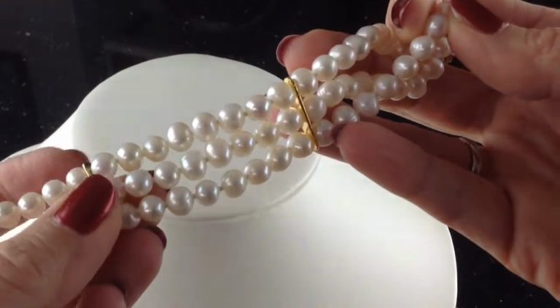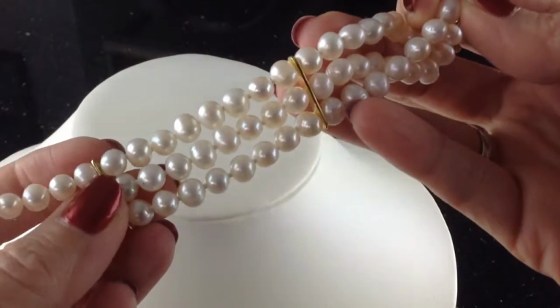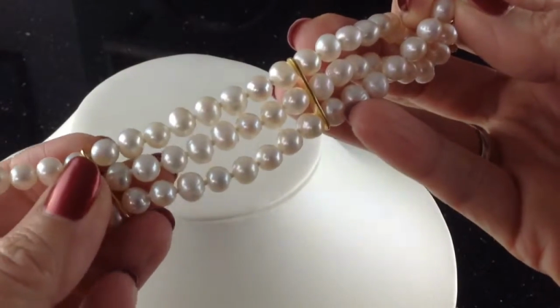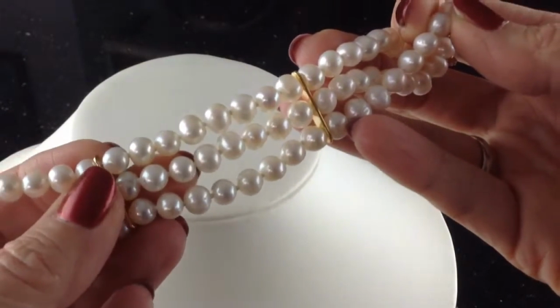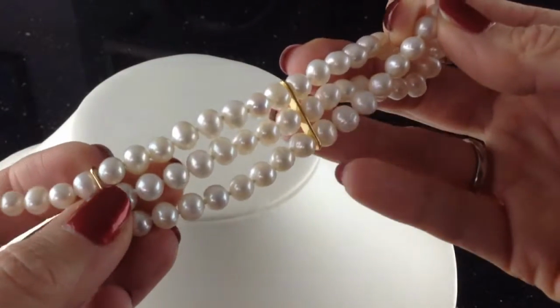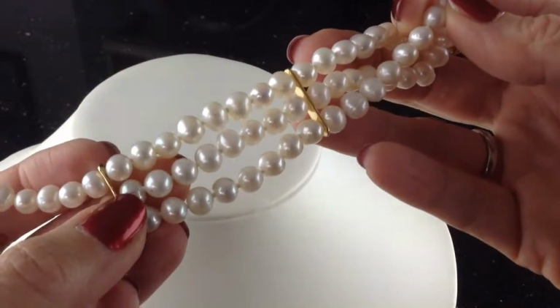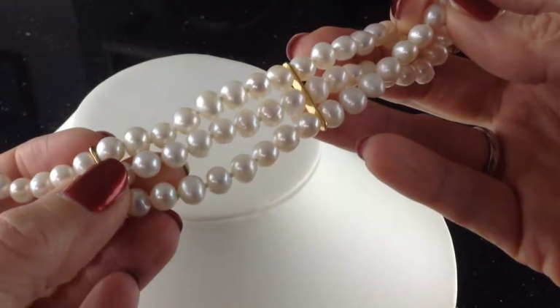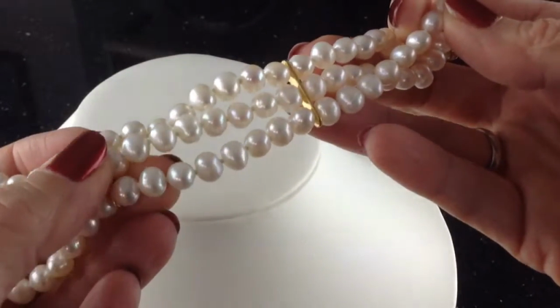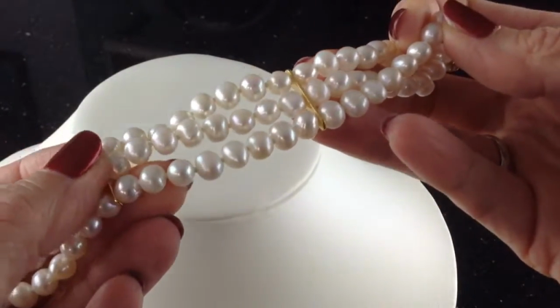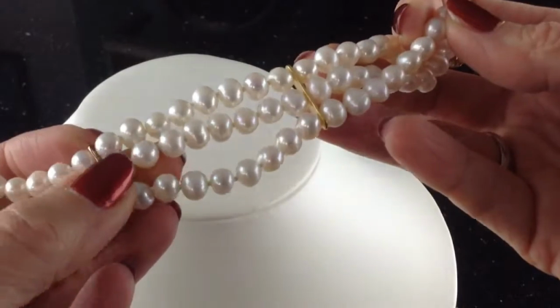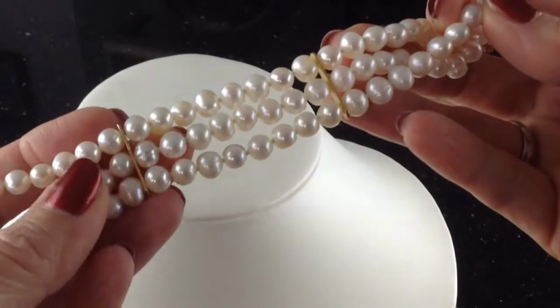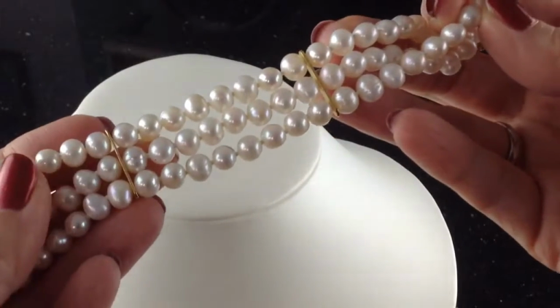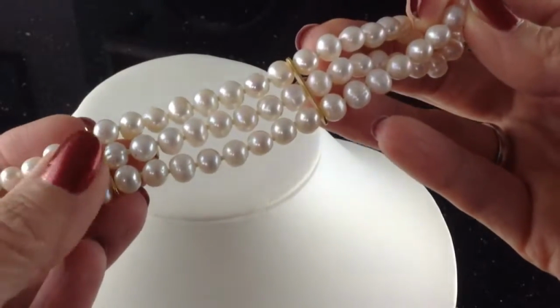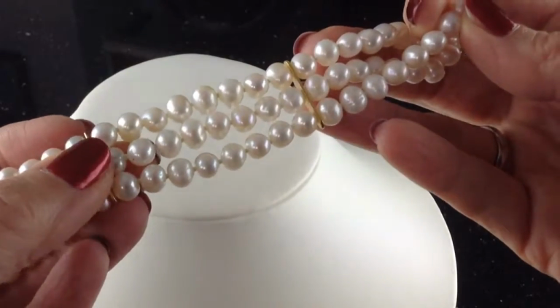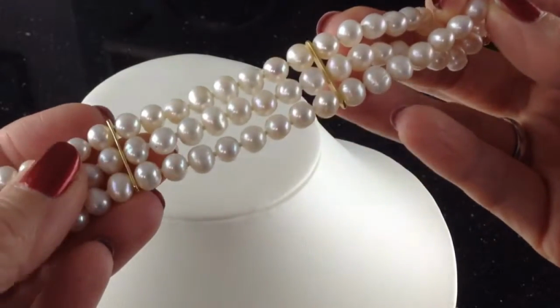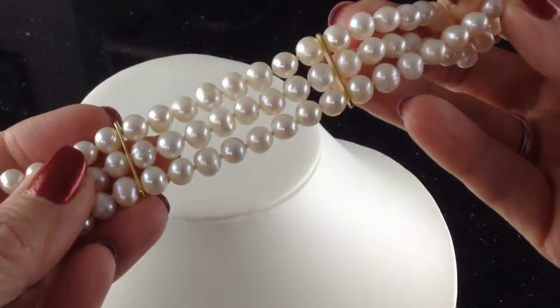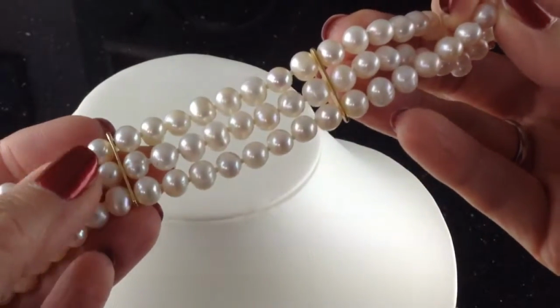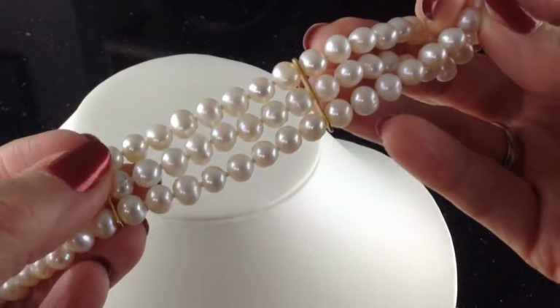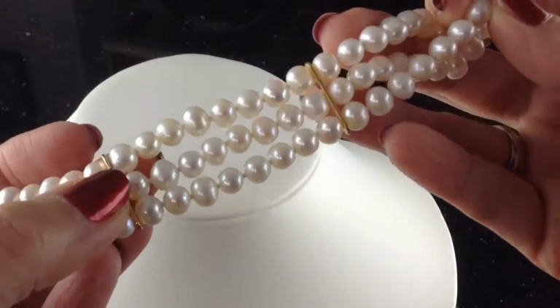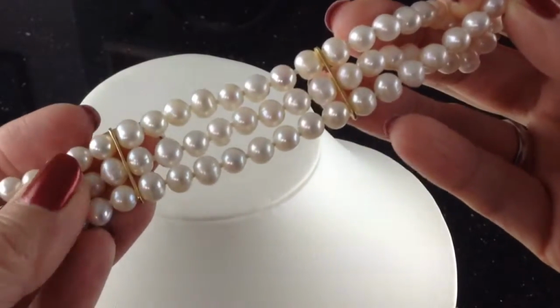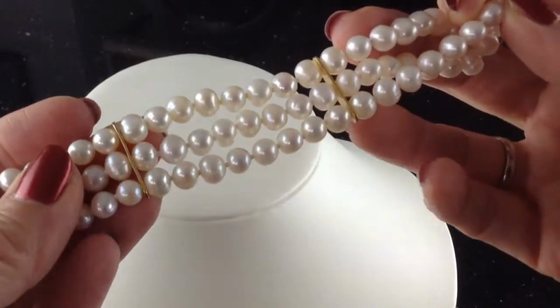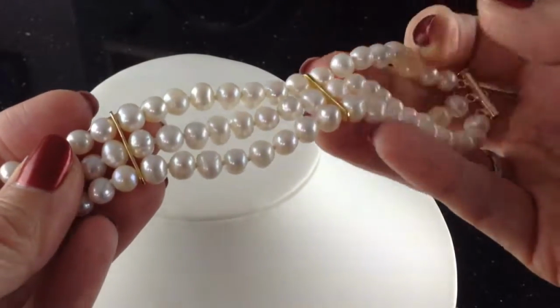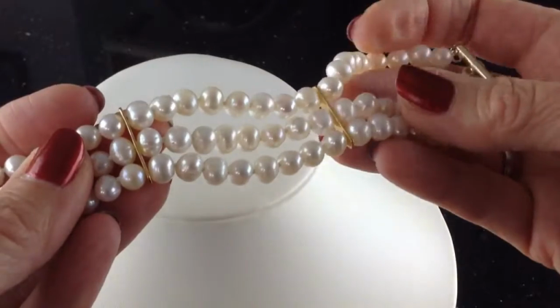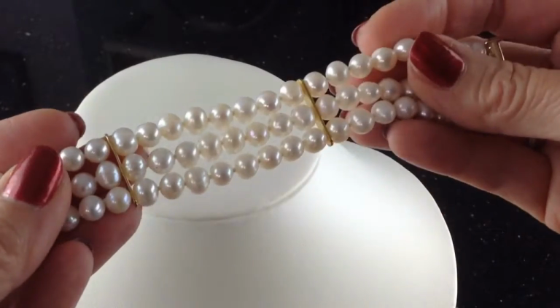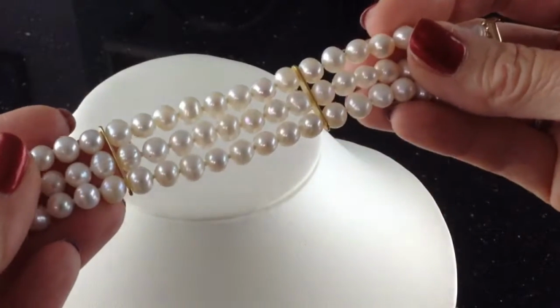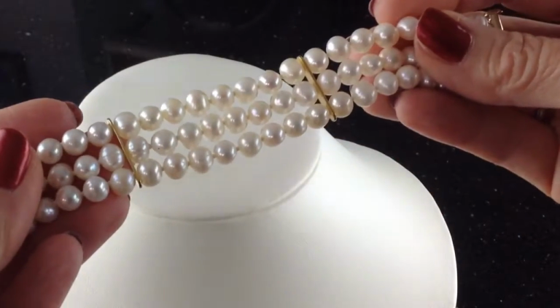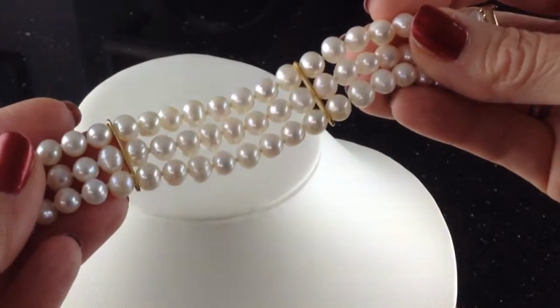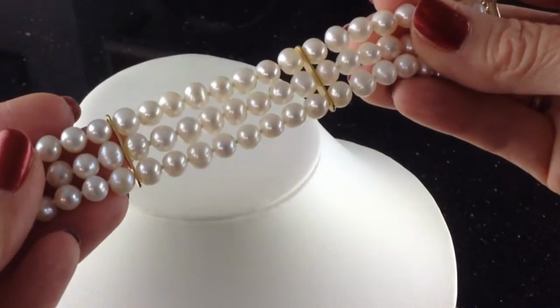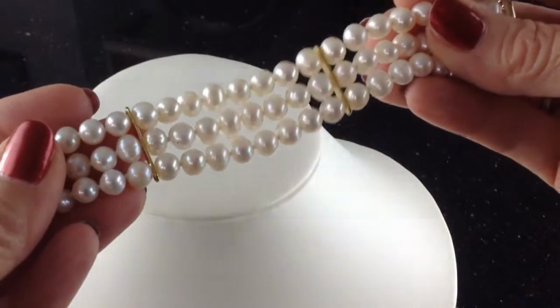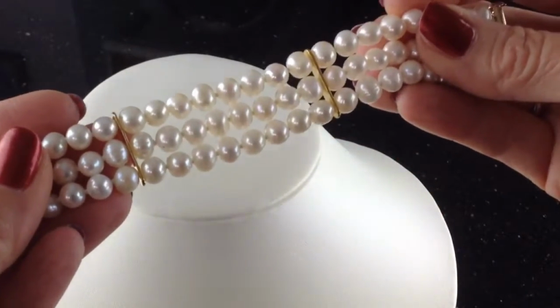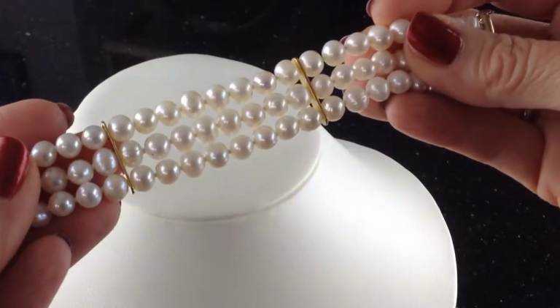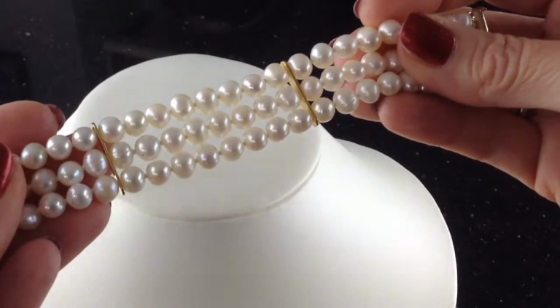Look at the luster on there. These are round pearls, six to seven millimeters, freshwater cultured — so they grow them in fresh water. These are gold plated bars that separate the strands so that it stays like that on your wrist.